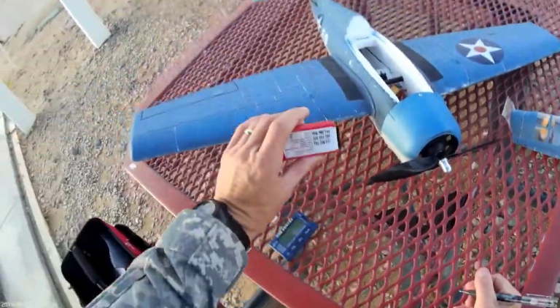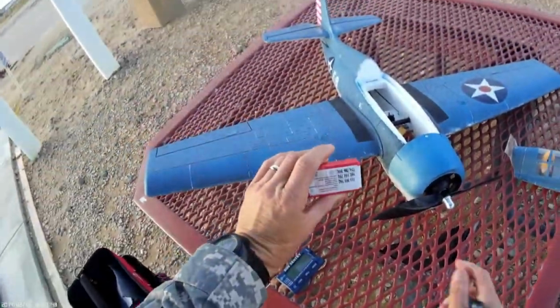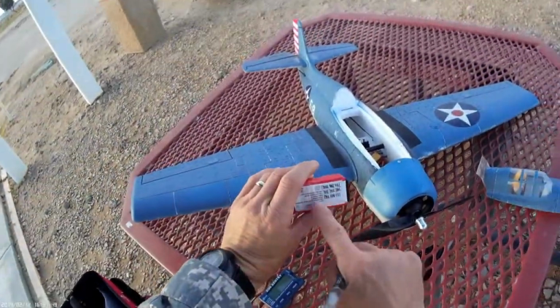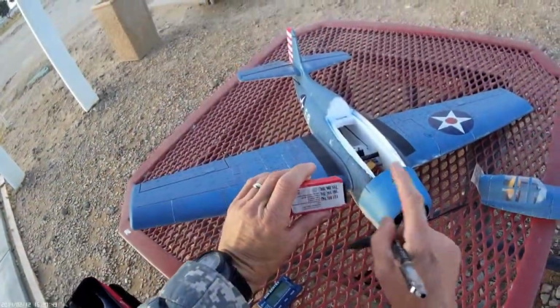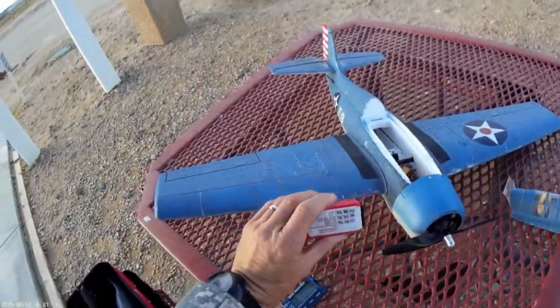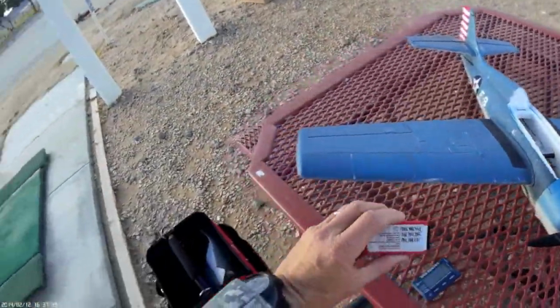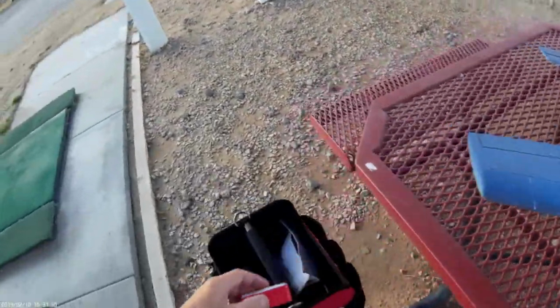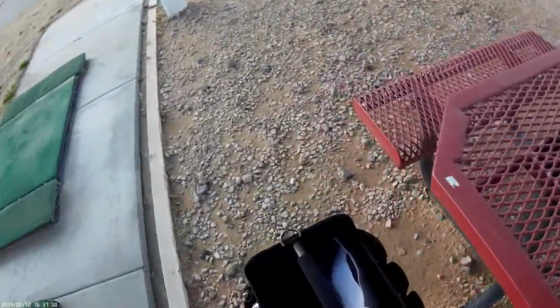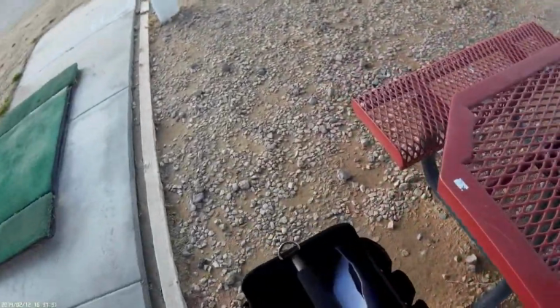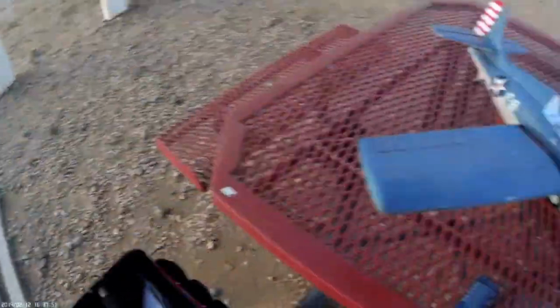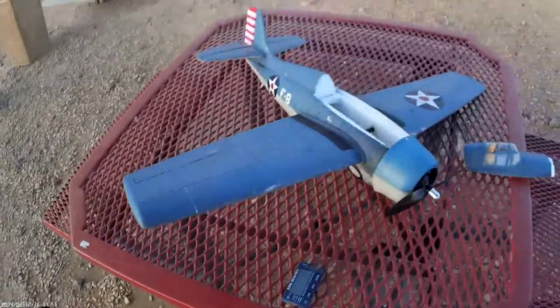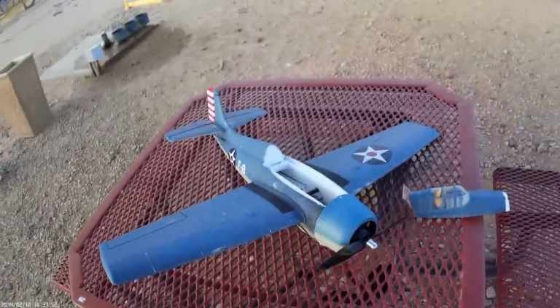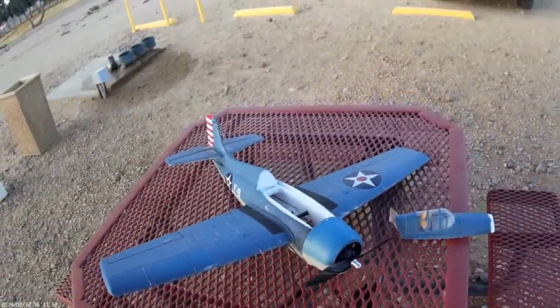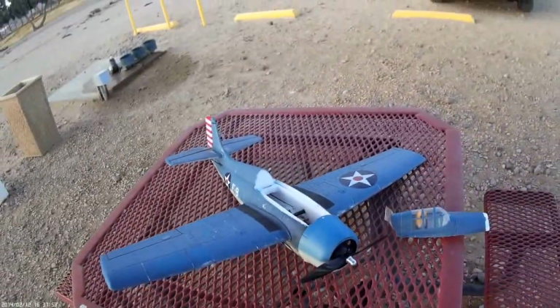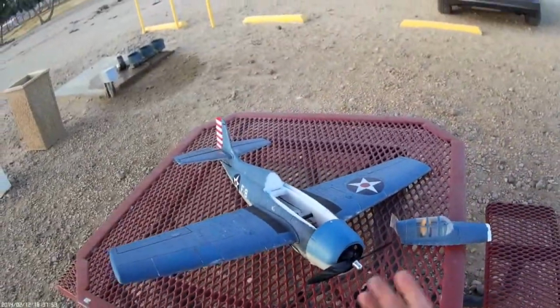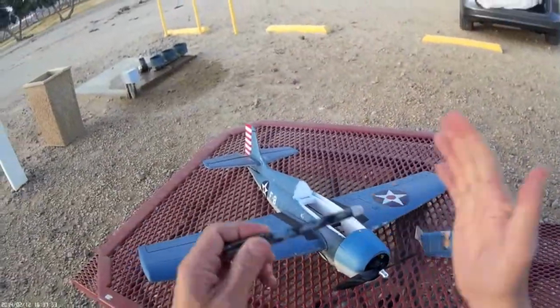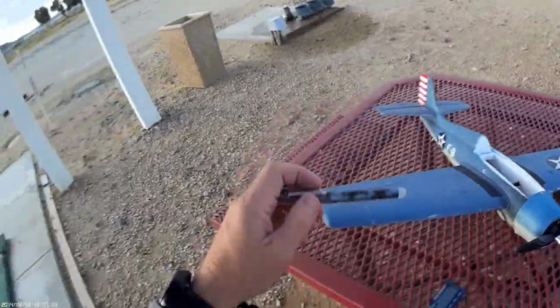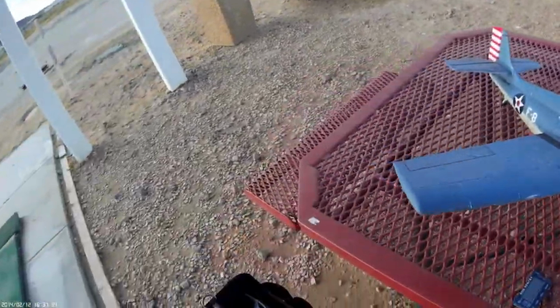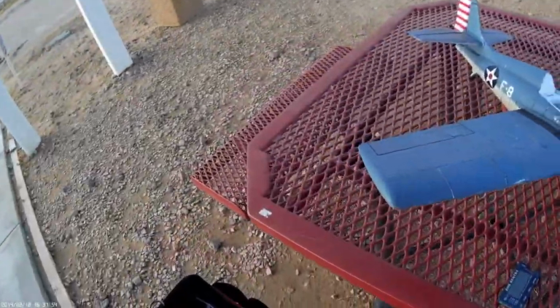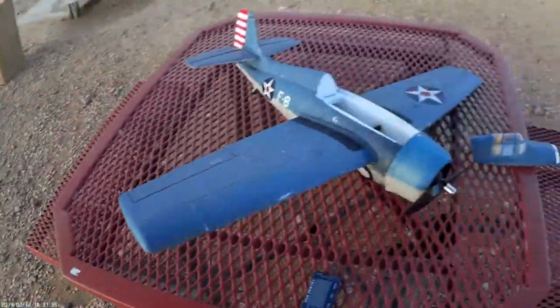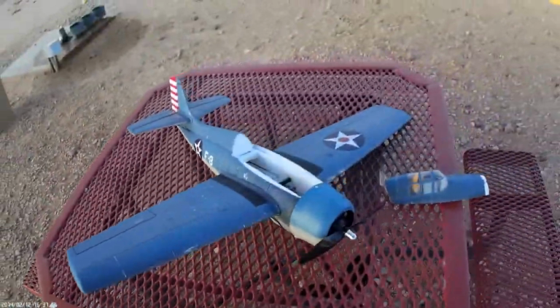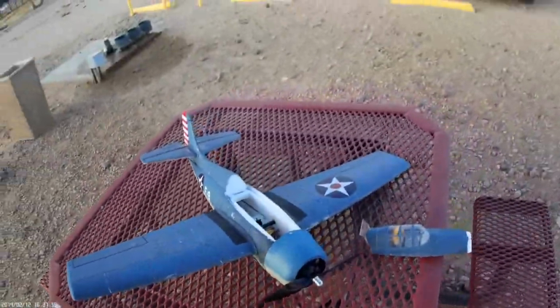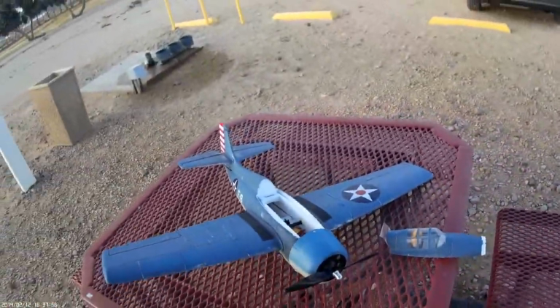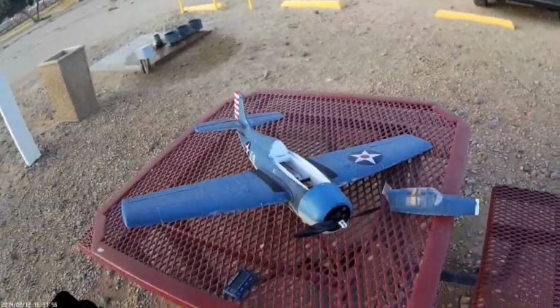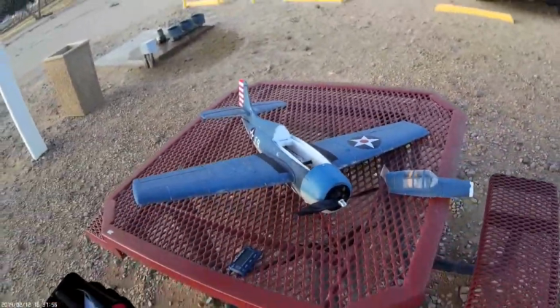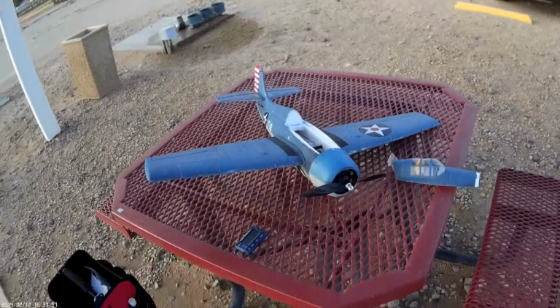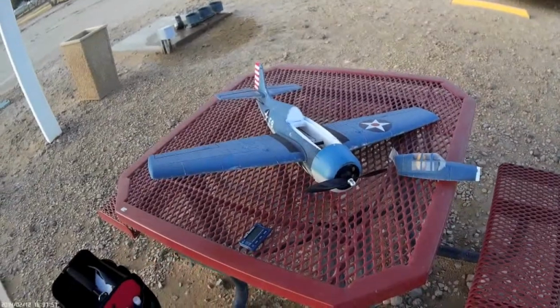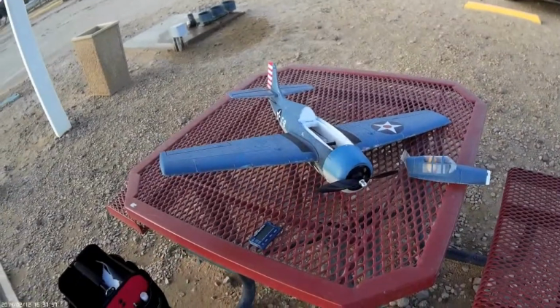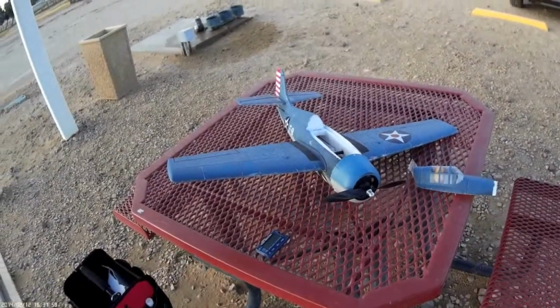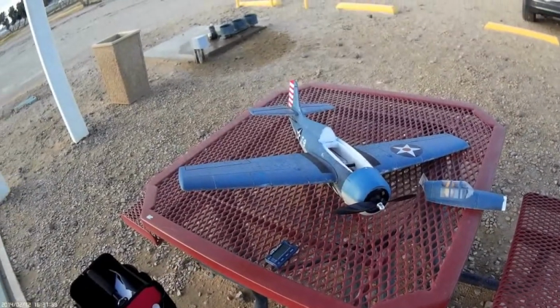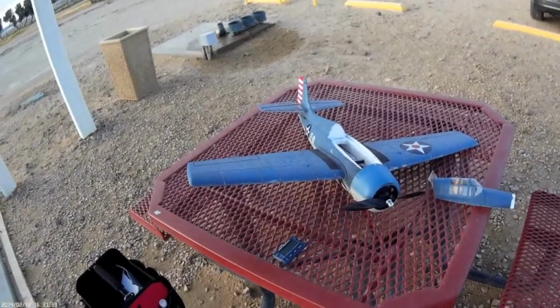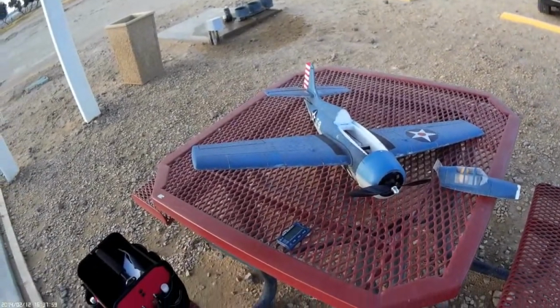I hope you enjoyed this video. Happy flying and happy landings!